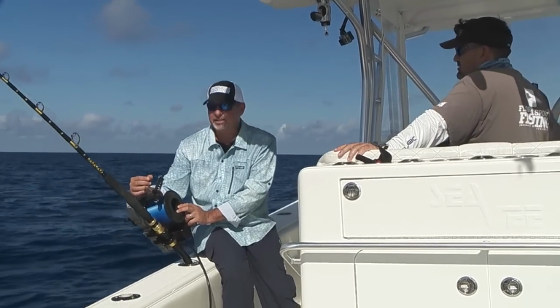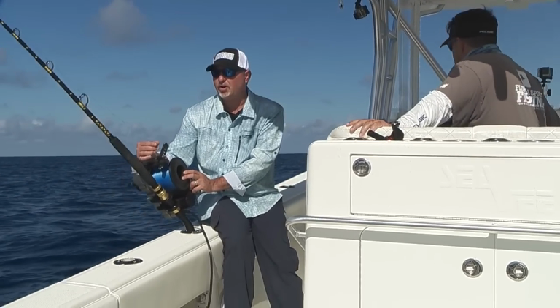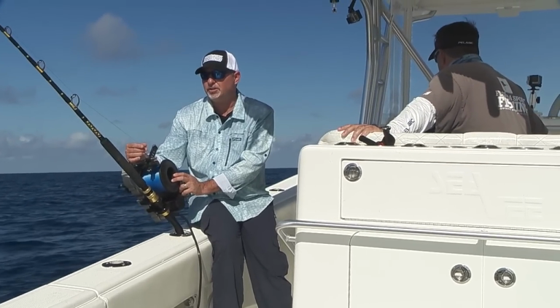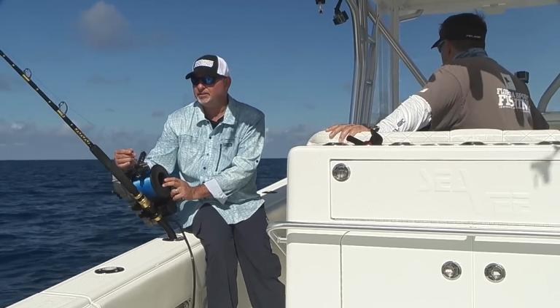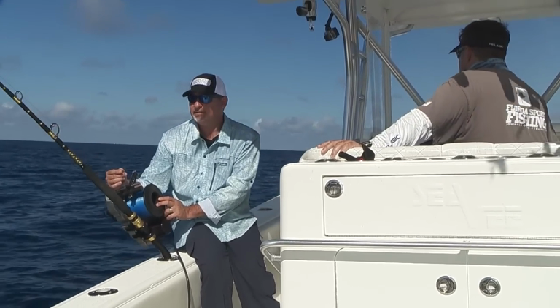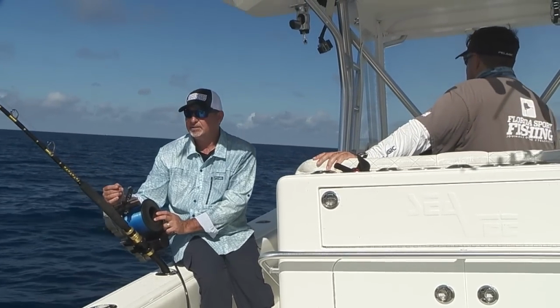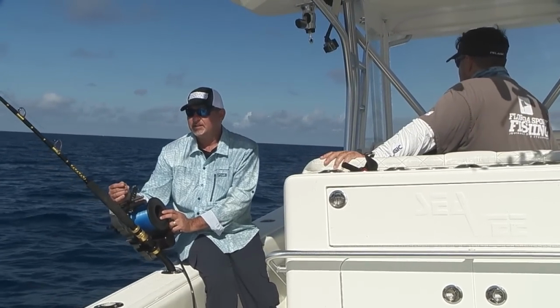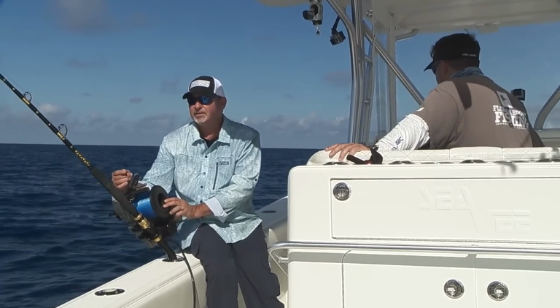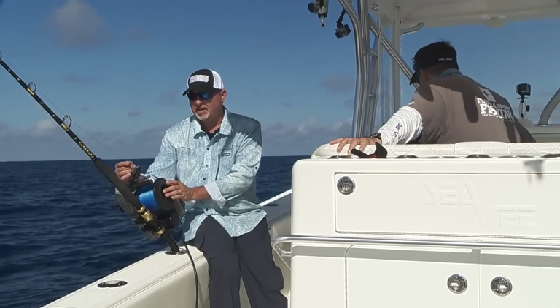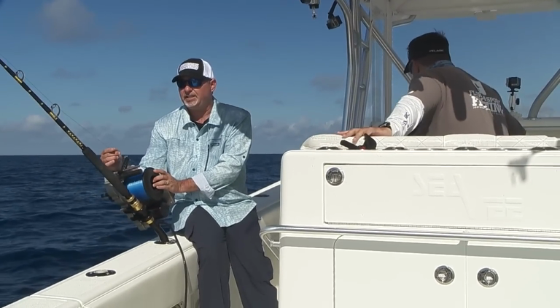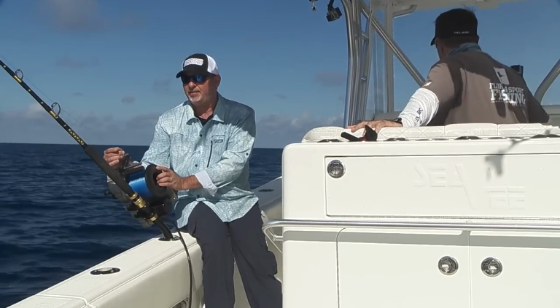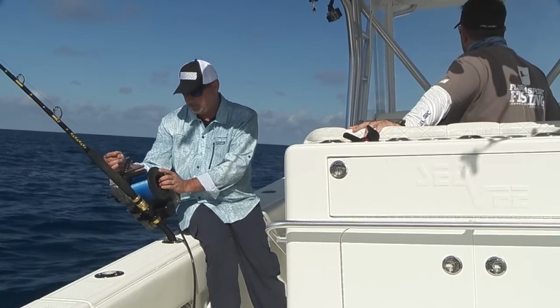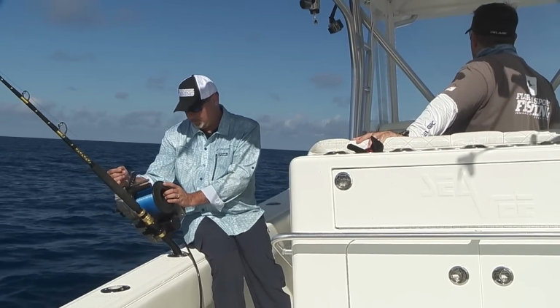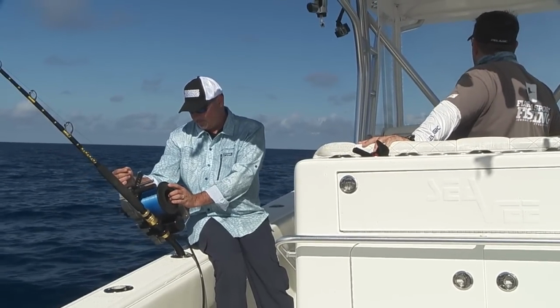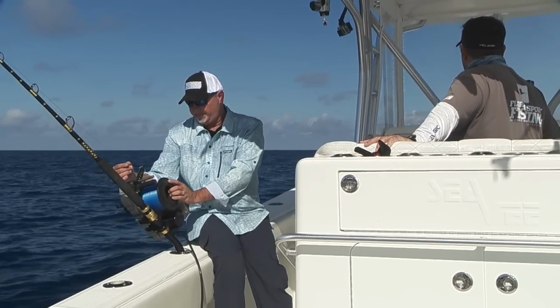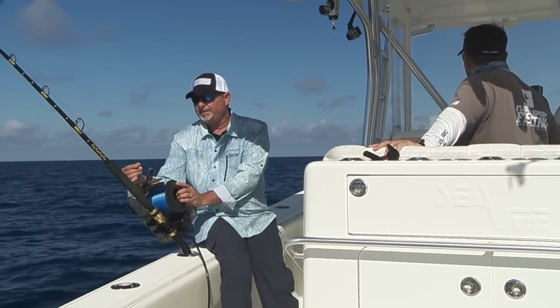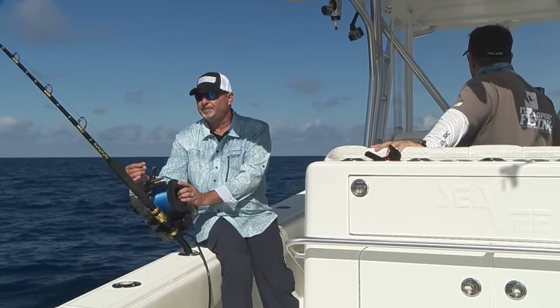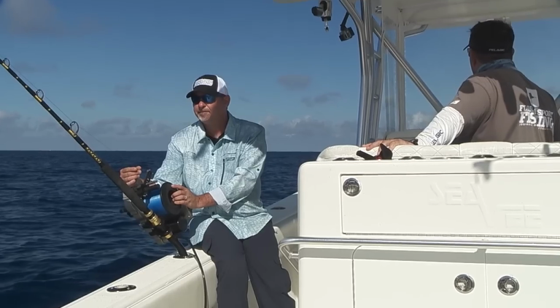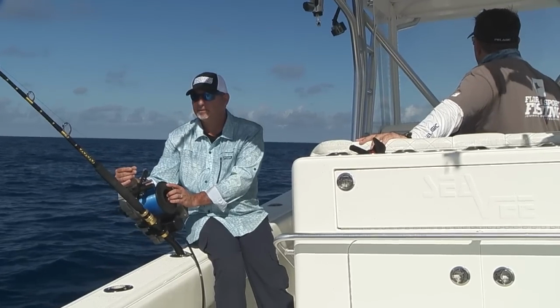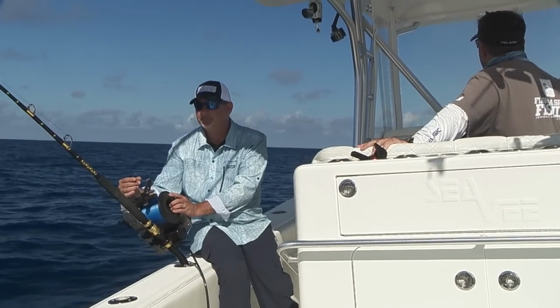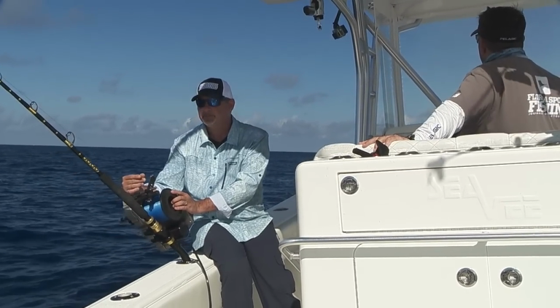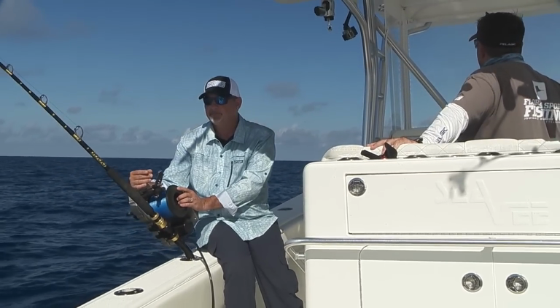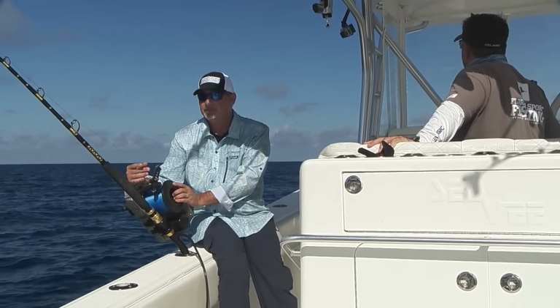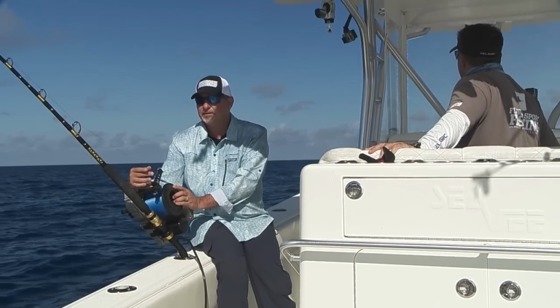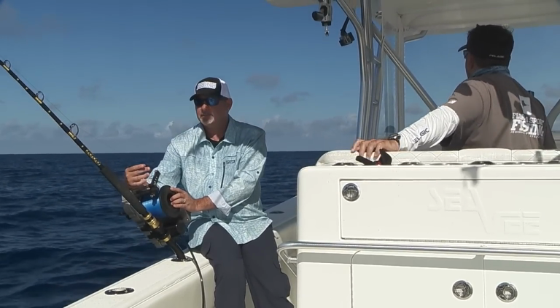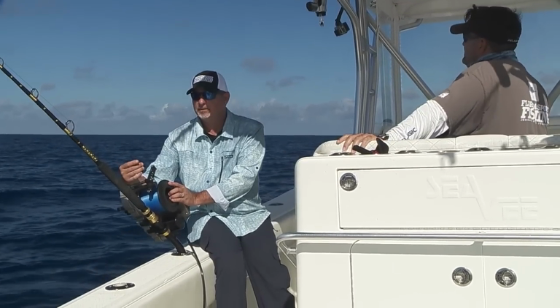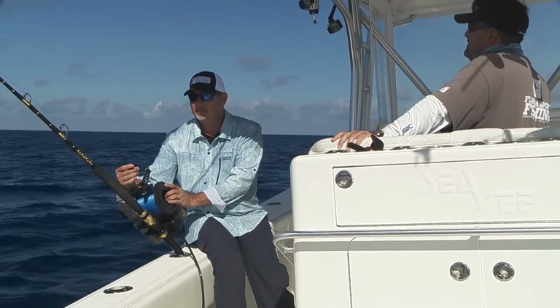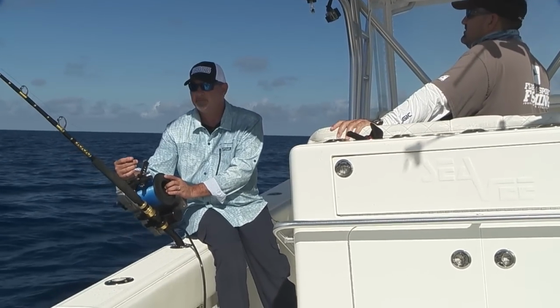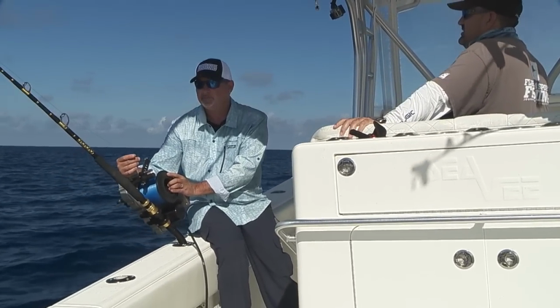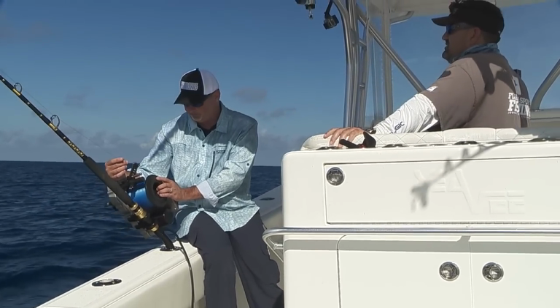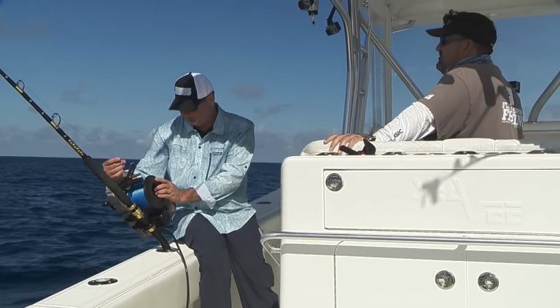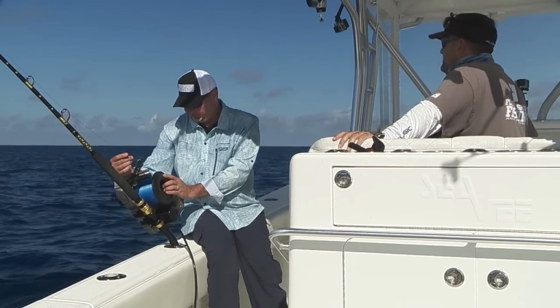What's the depth, Carlos? We're at 1,770 right now. A little bit deeper. Flyers getting chased right in front of us — that's pretty cool. Always nice to see life out here.